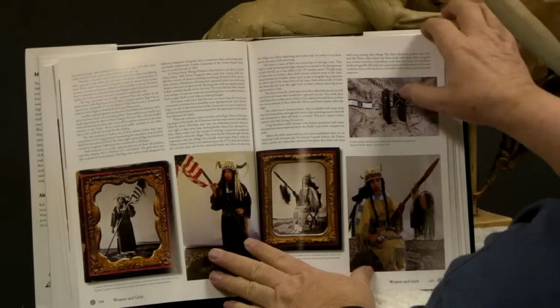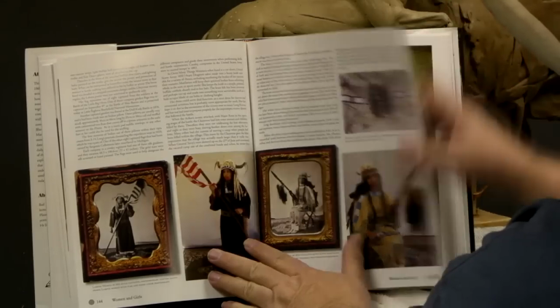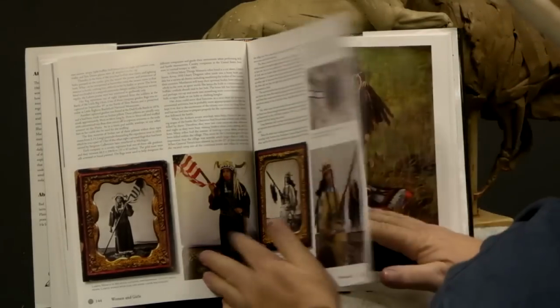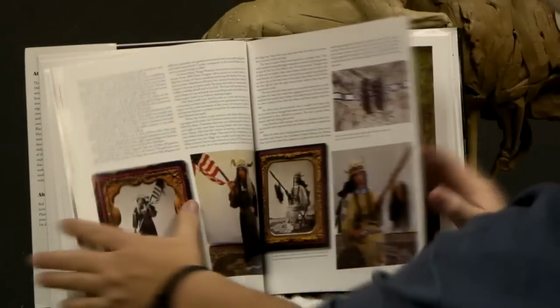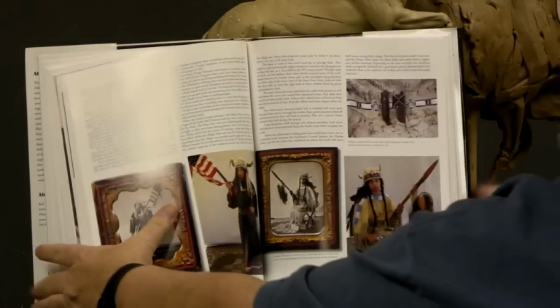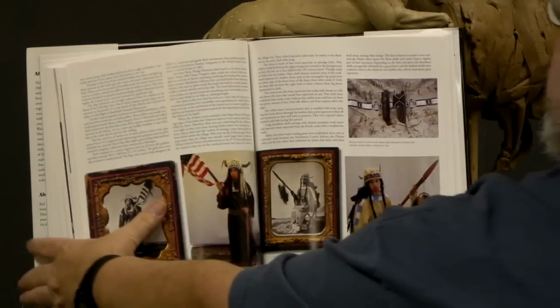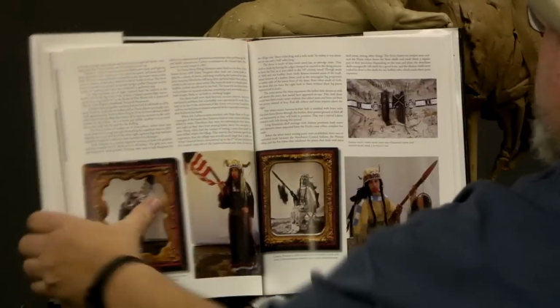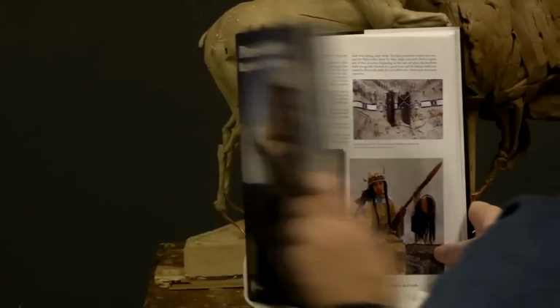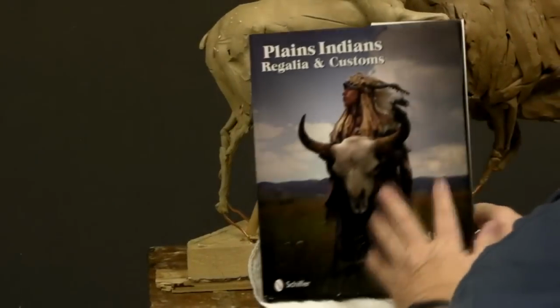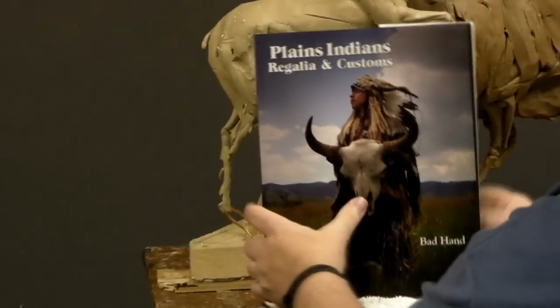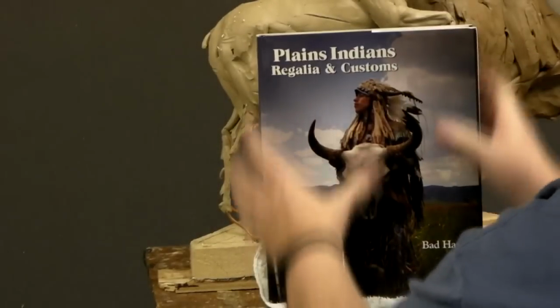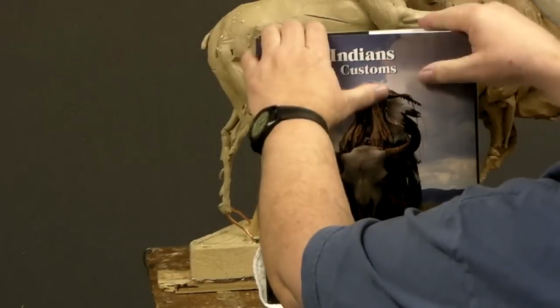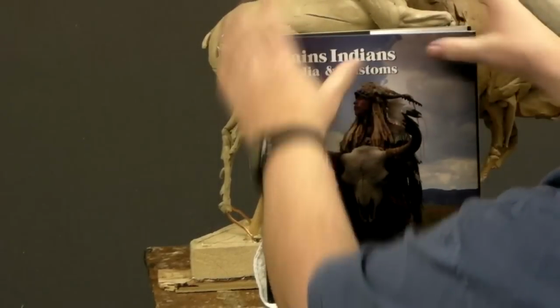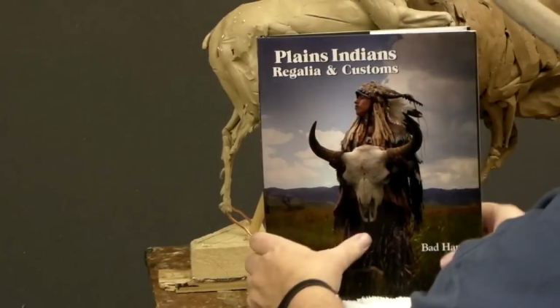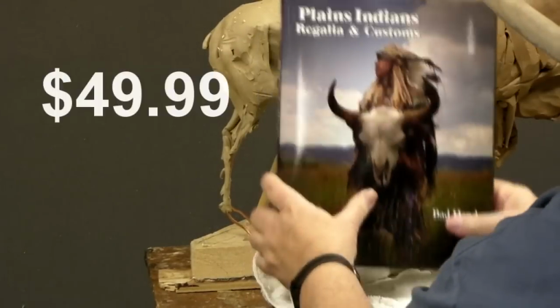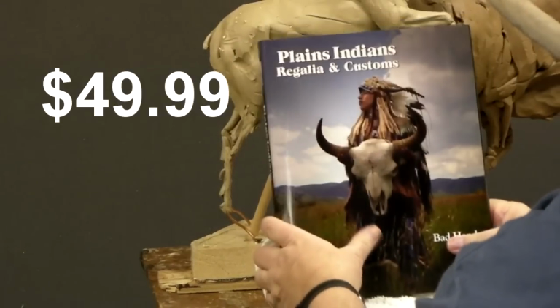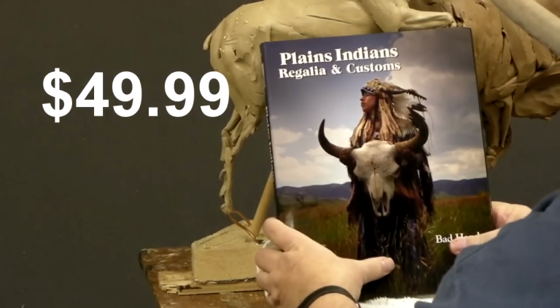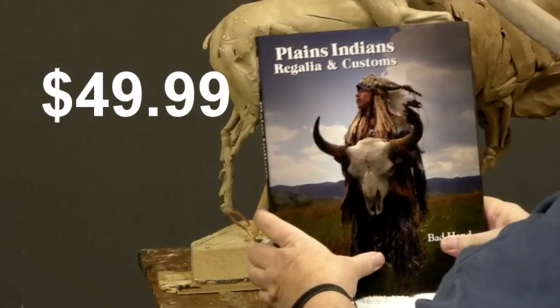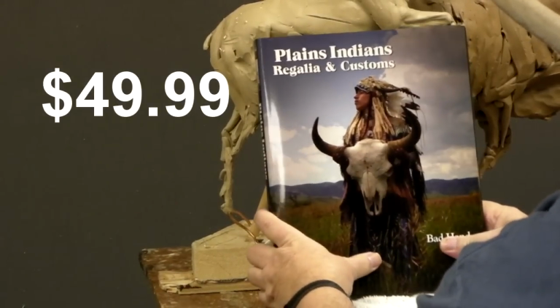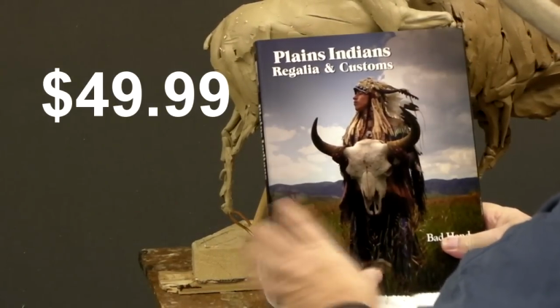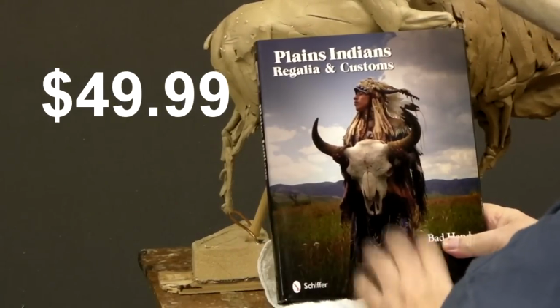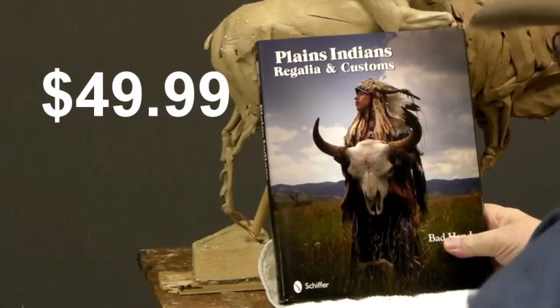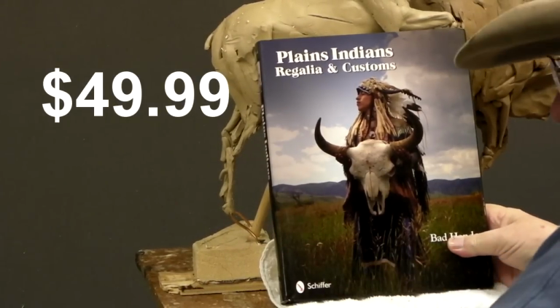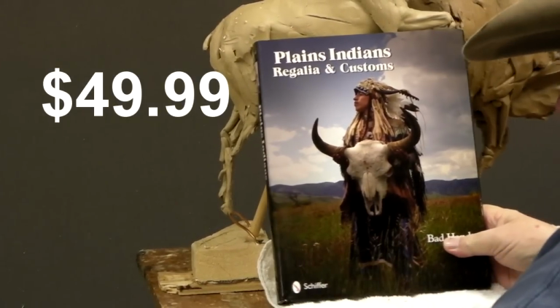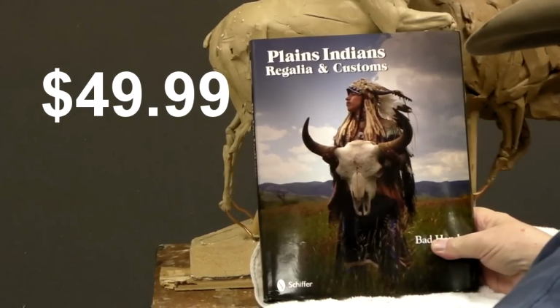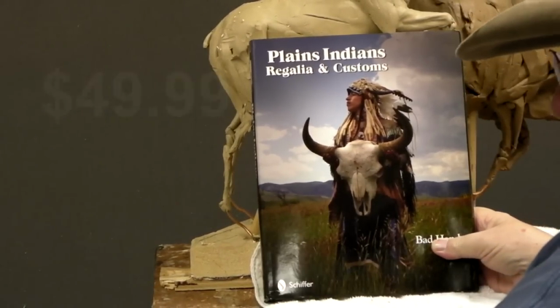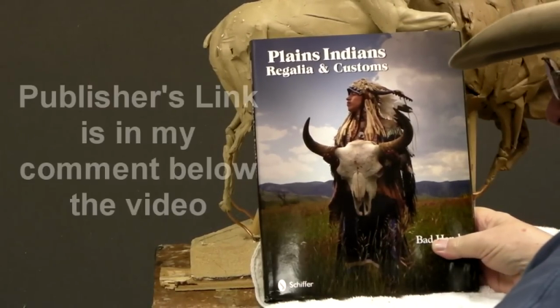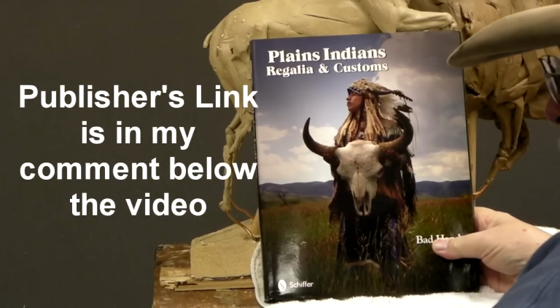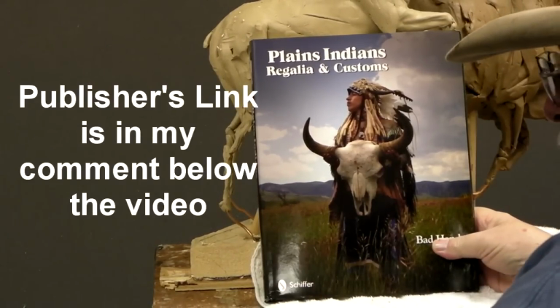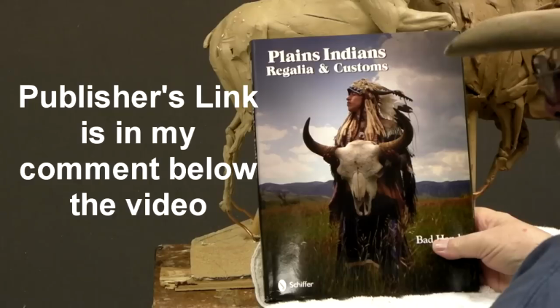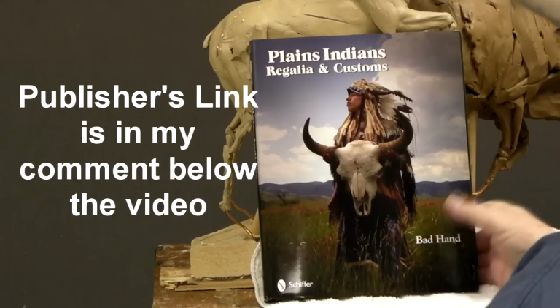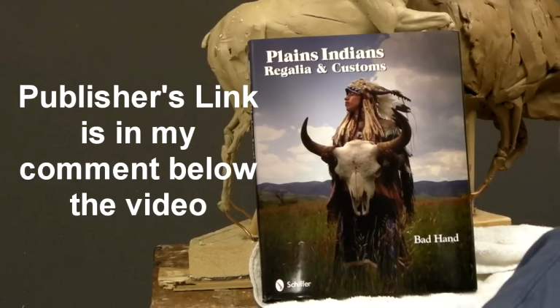If you want to get a copy of this book, I'm not certain what the price is, but I'll give you Michael's email in the description down below this video today.